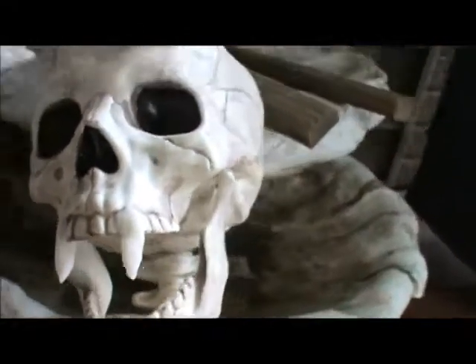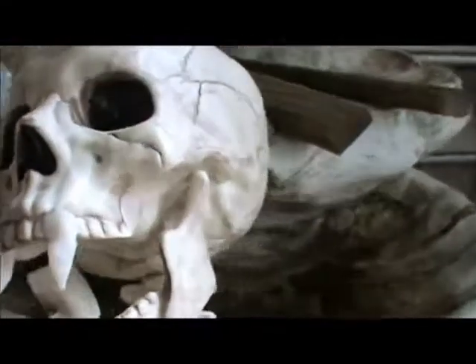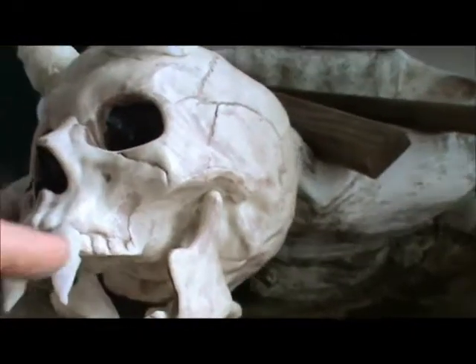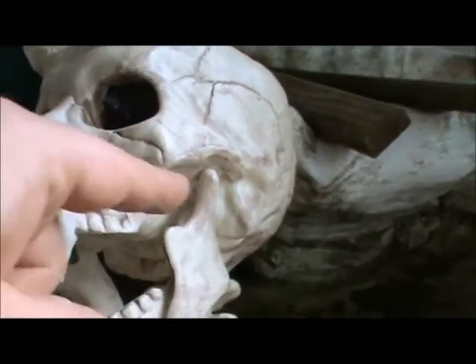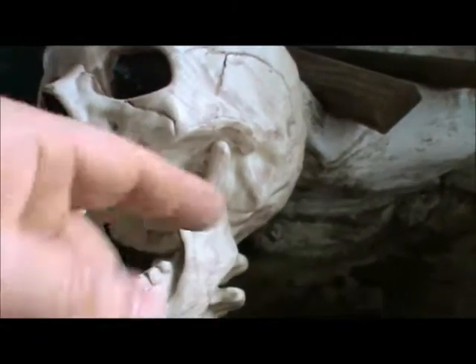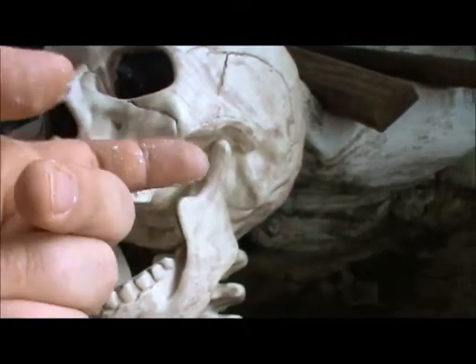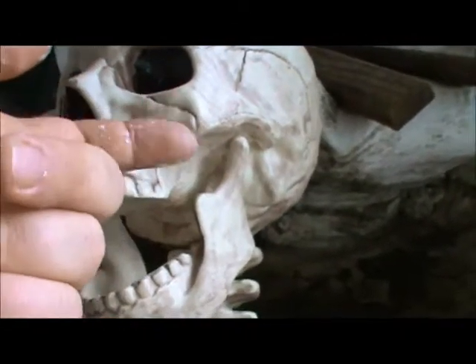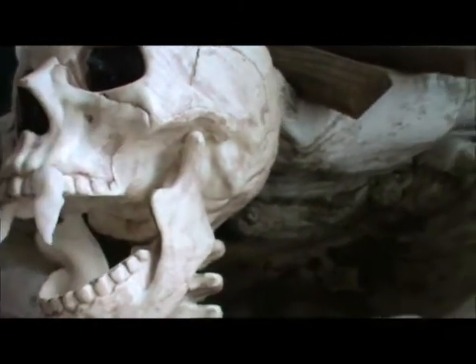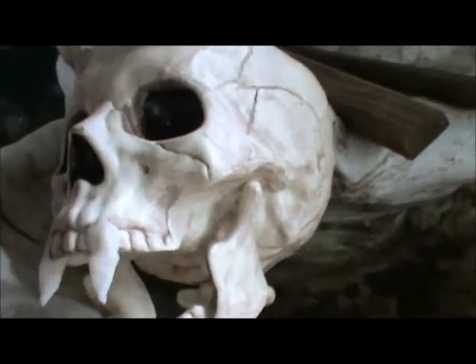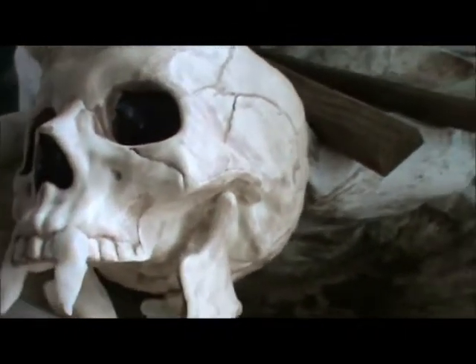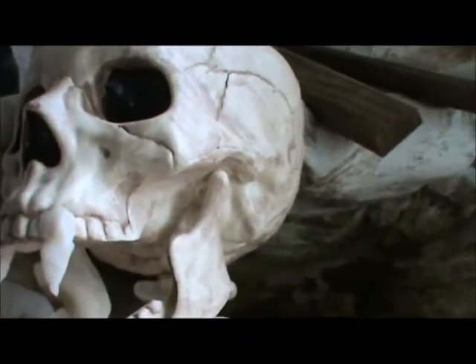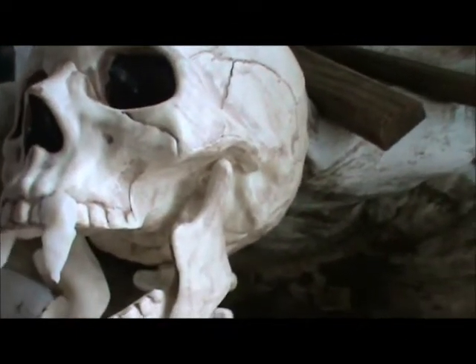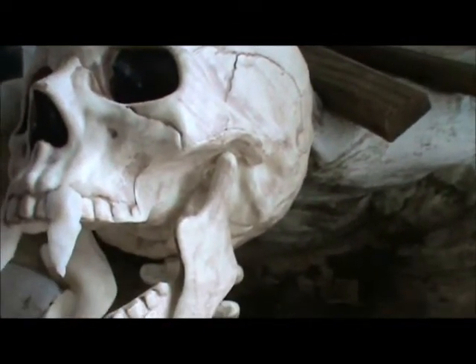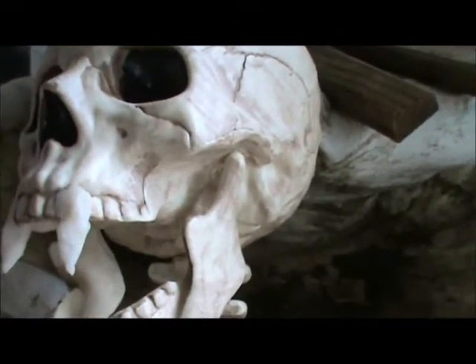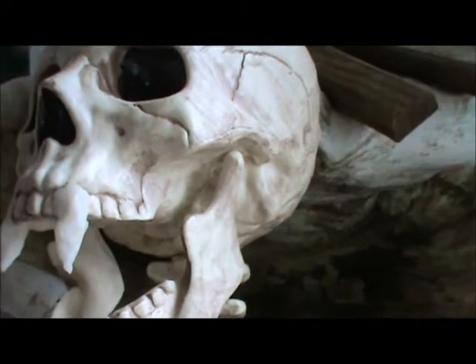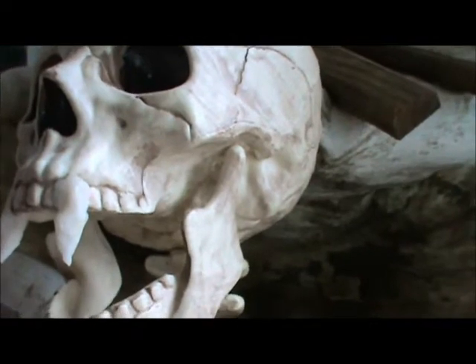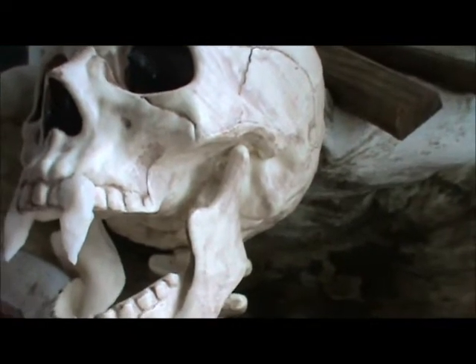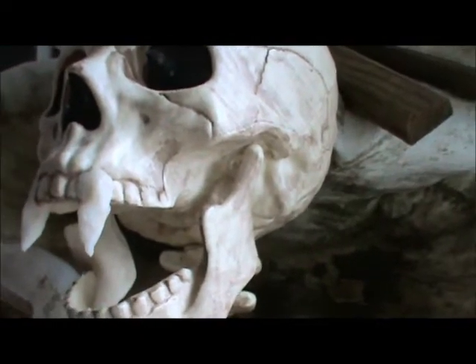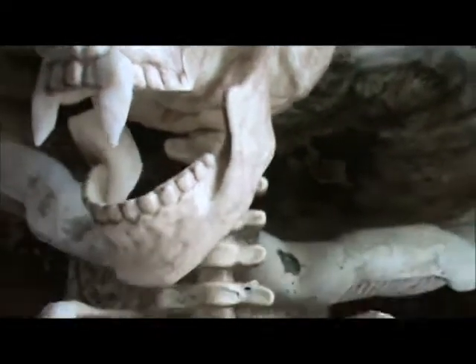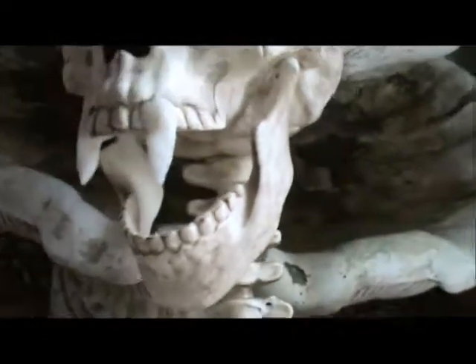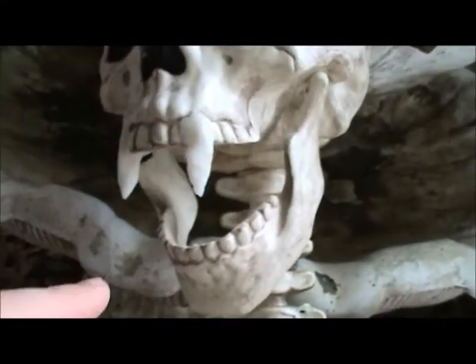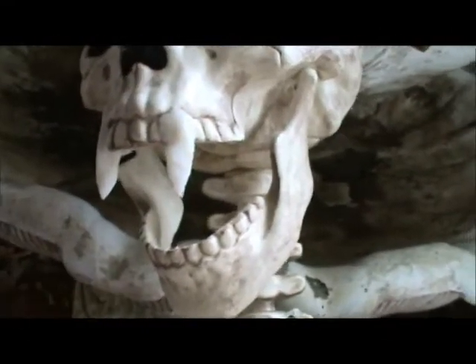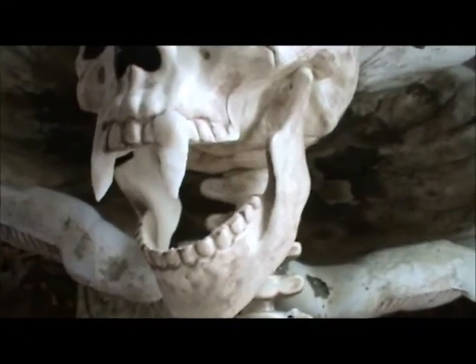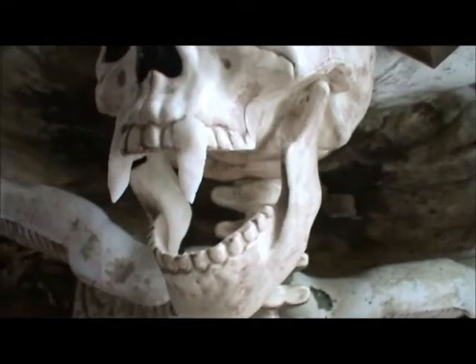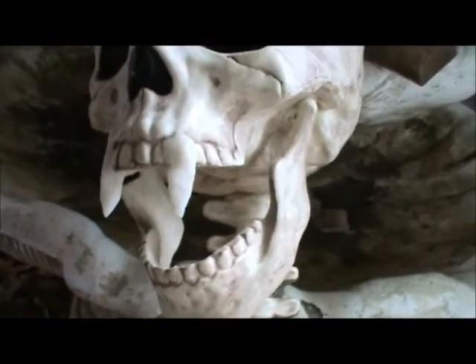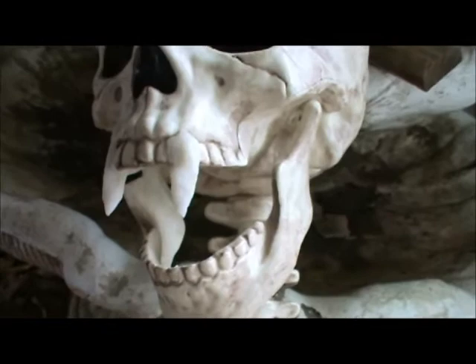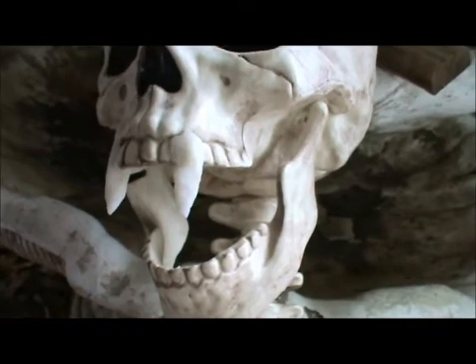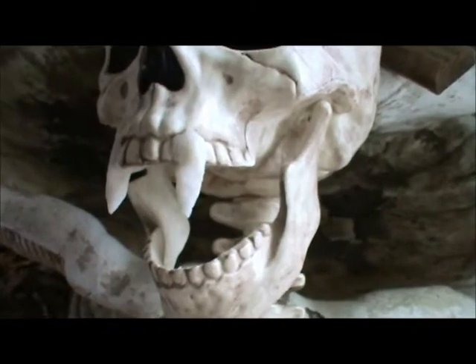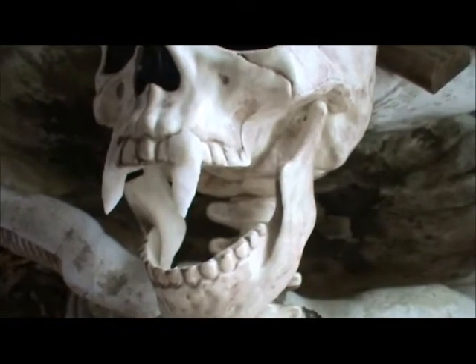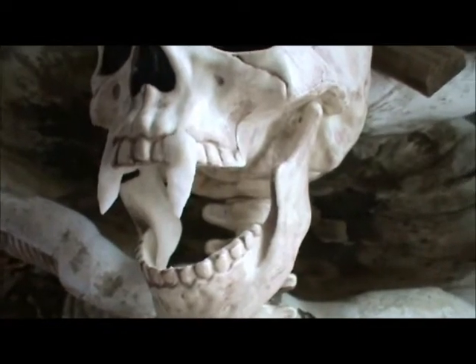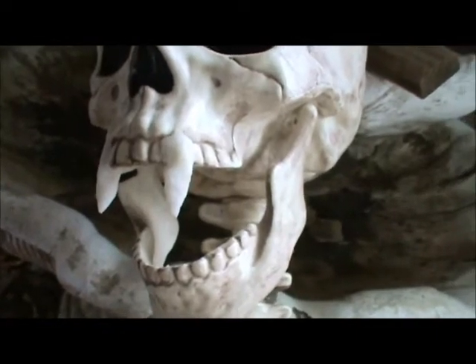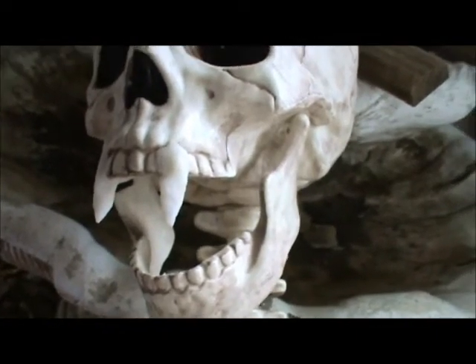I also drilled new holes for the jaw, setting the holes about a centimeter forward. This allows the lower jaw to hang really low, as though he's screaming. I like that.